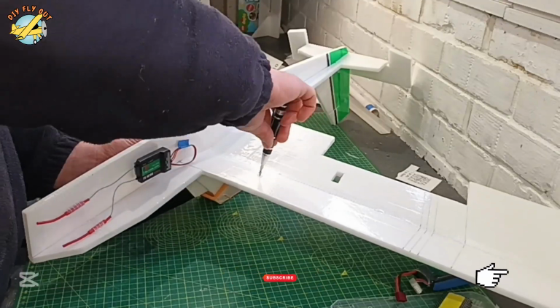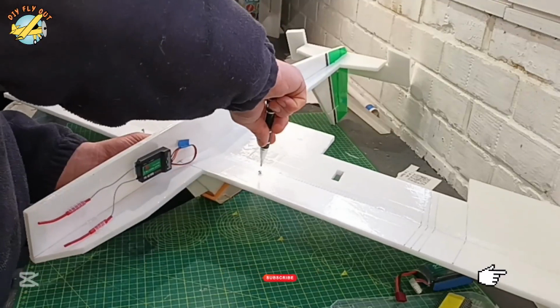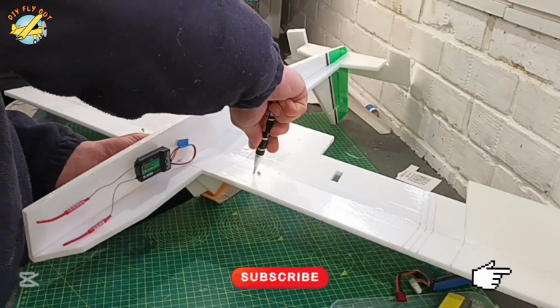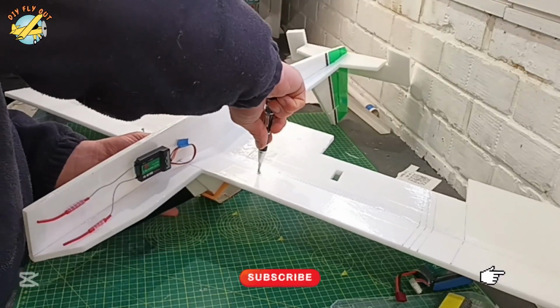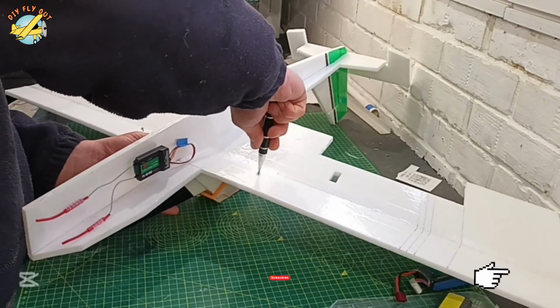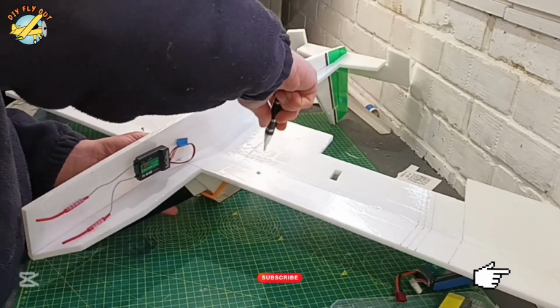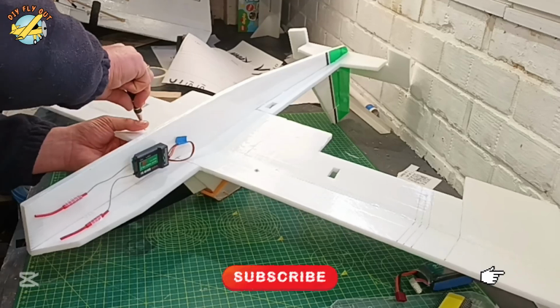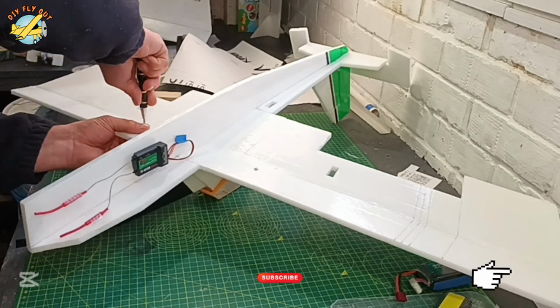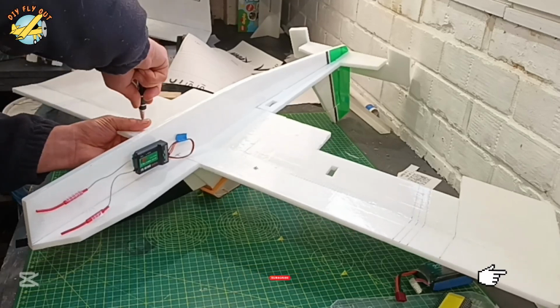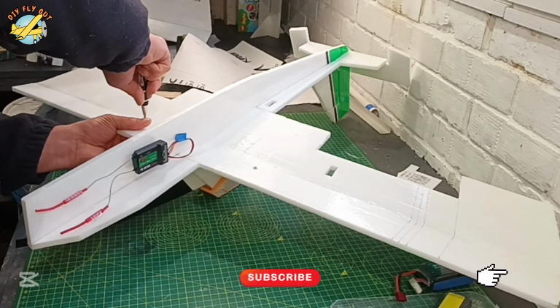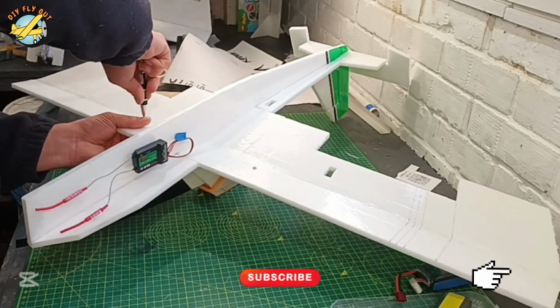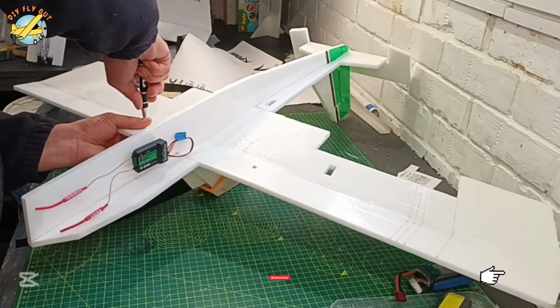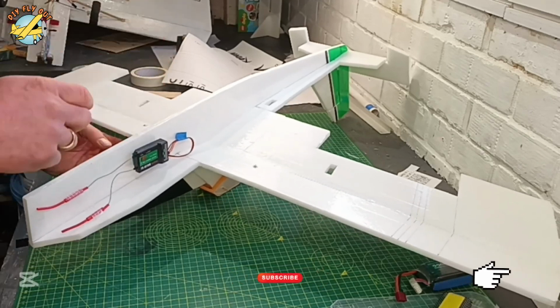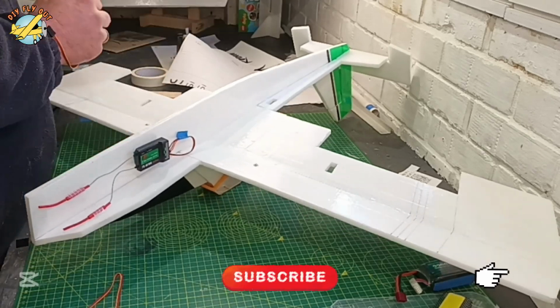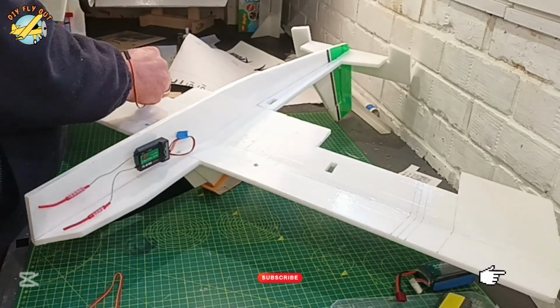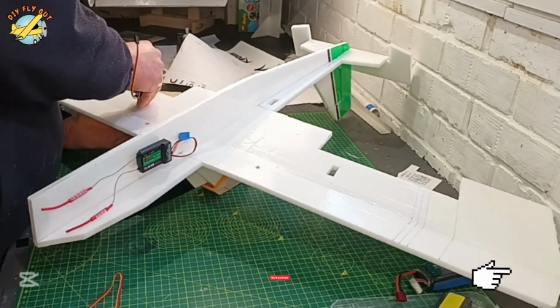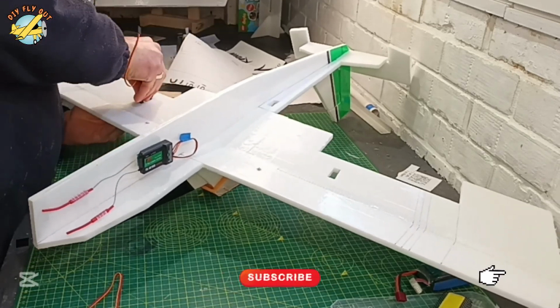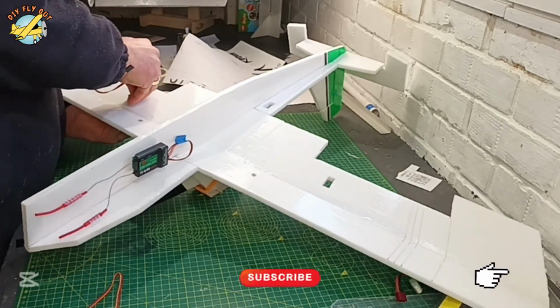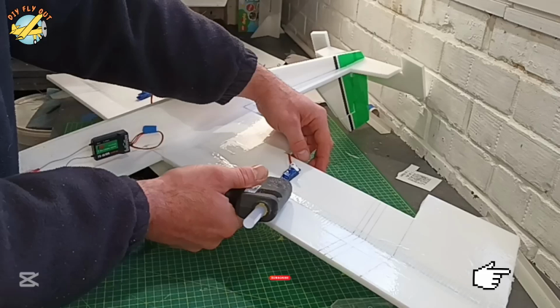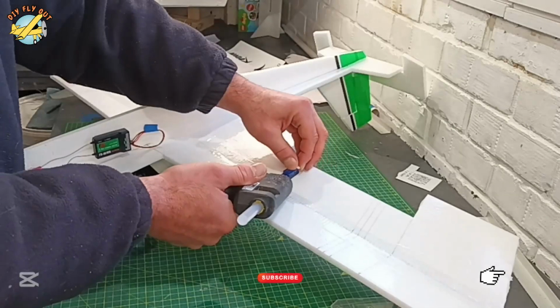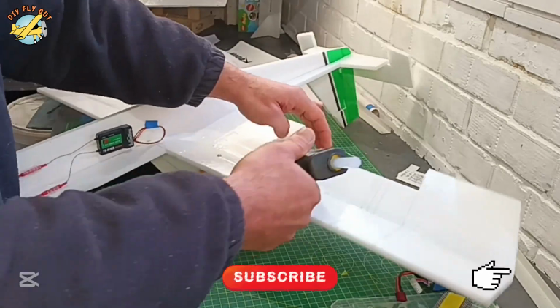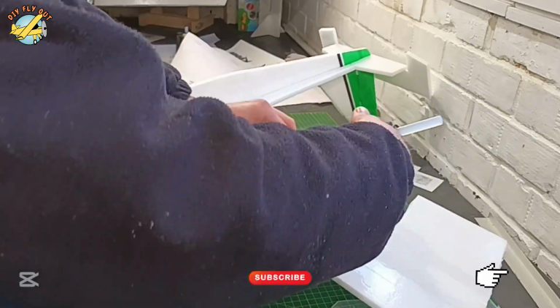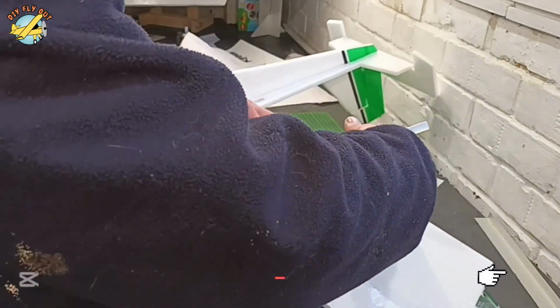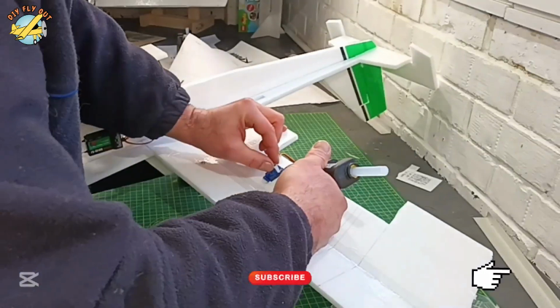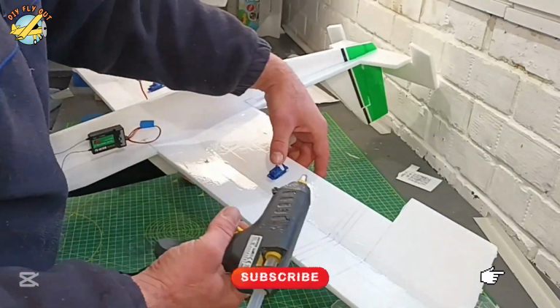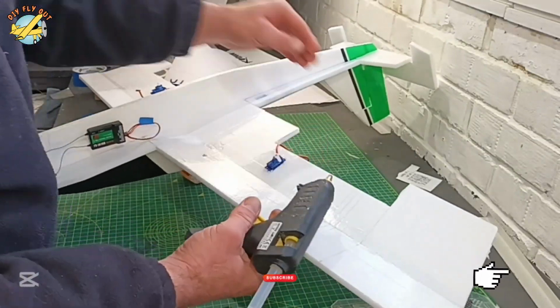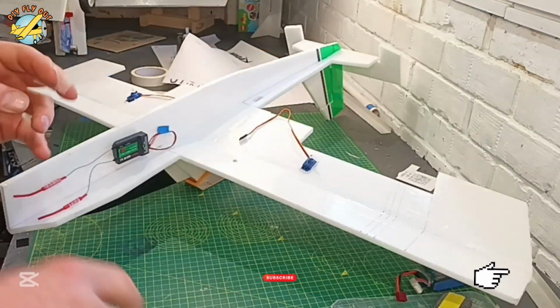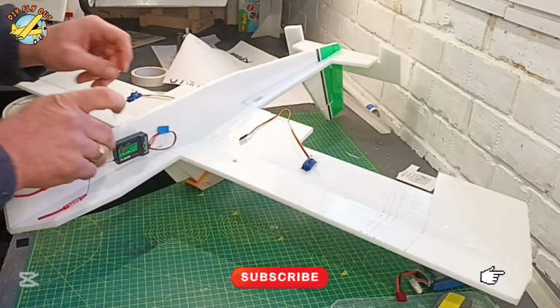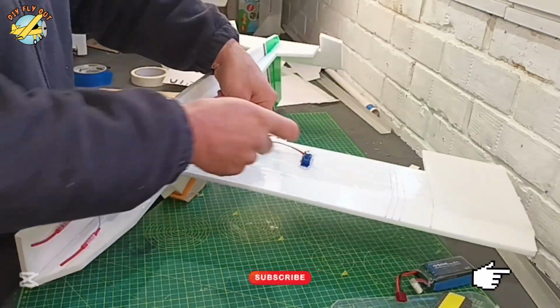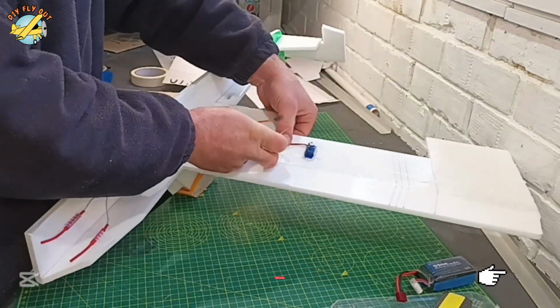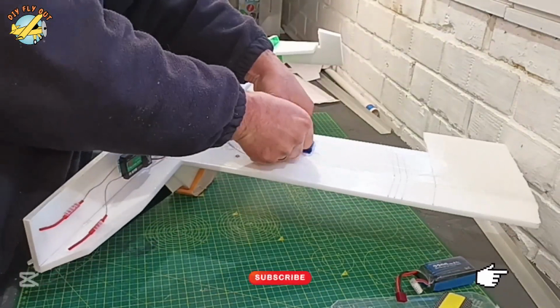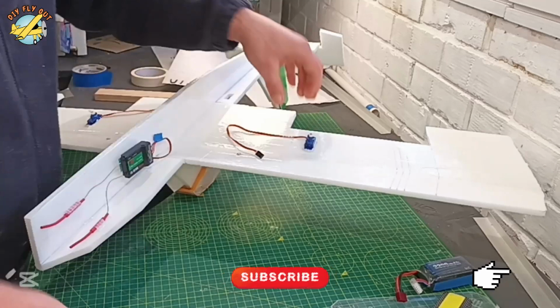To mark the center of gravity, I'm using these two little screws — I glue them in, and it makes it a whole lot easier to find your CG. Now you can see me doing the rest of the rigging: servos, wiring, and the push rods.